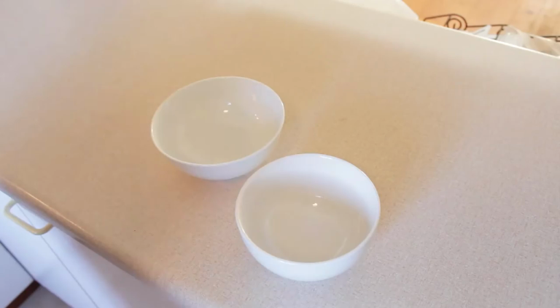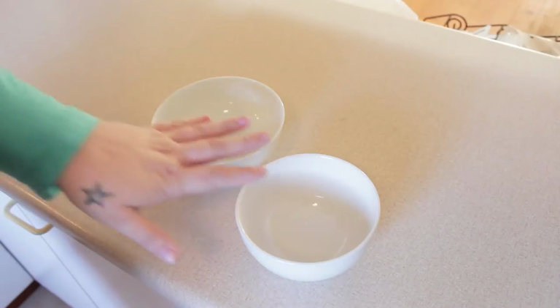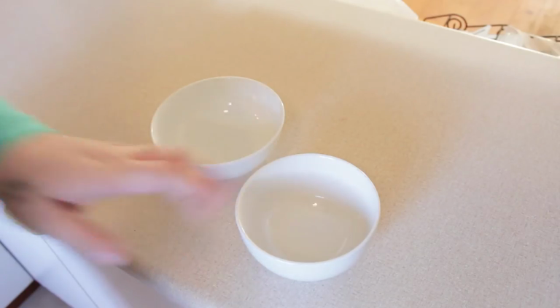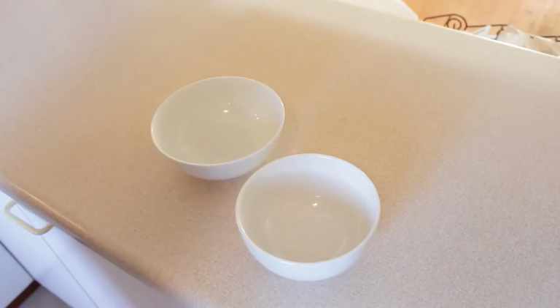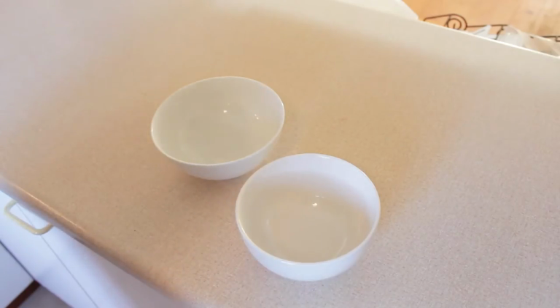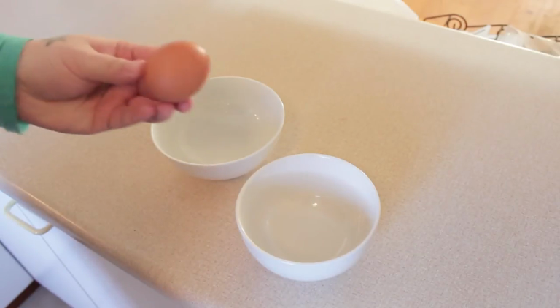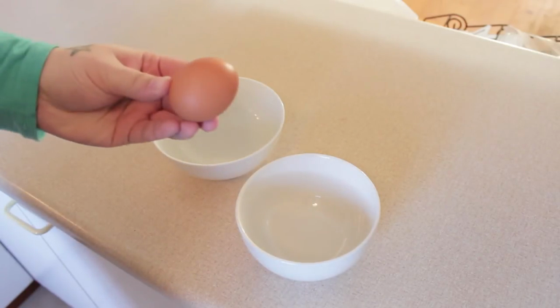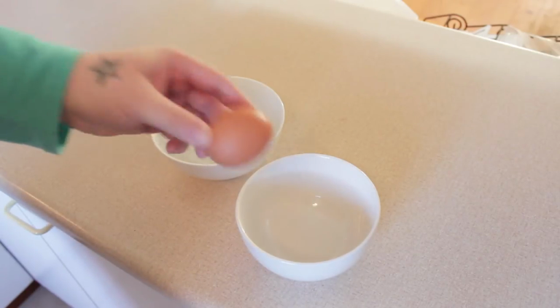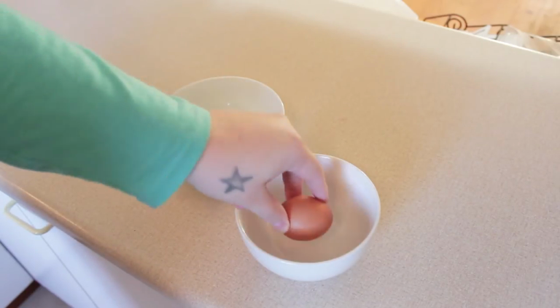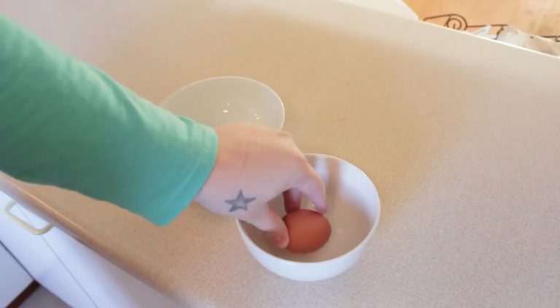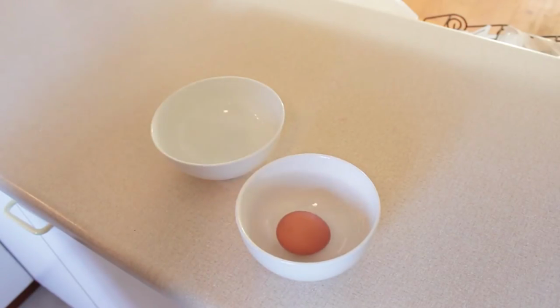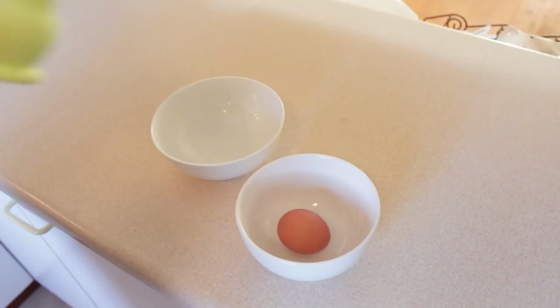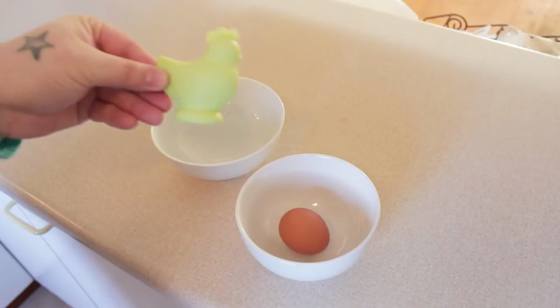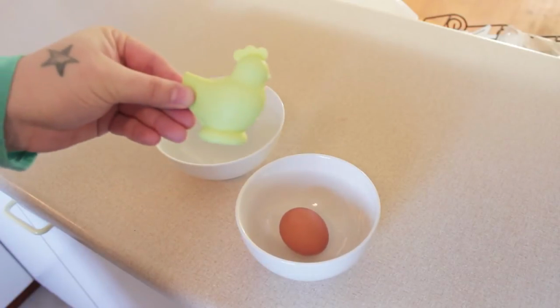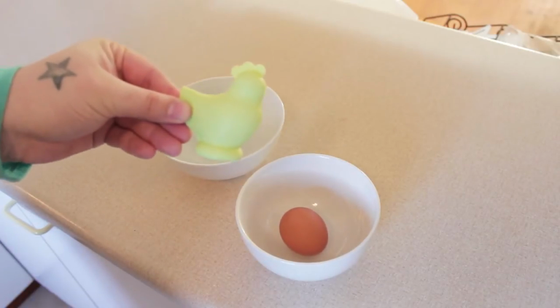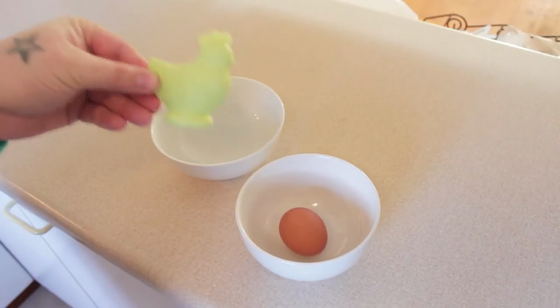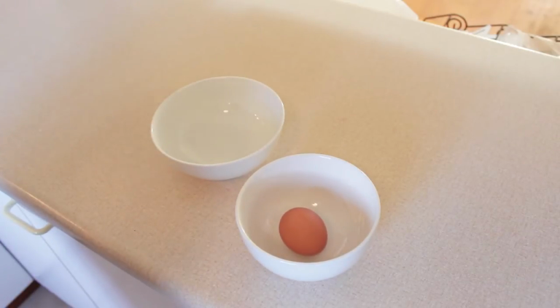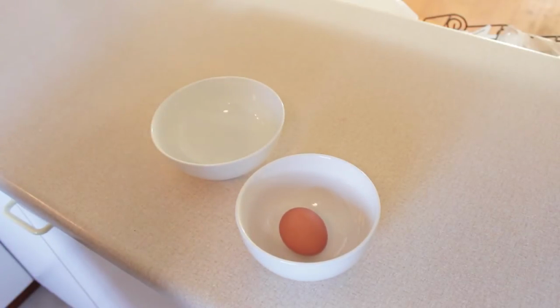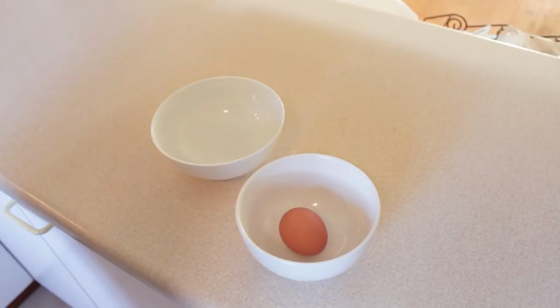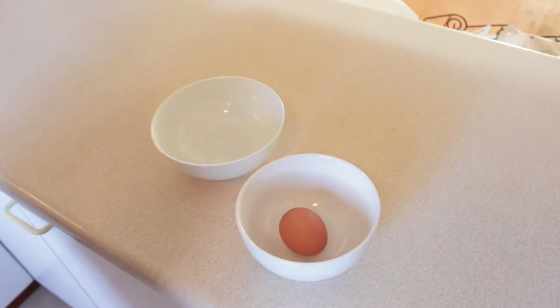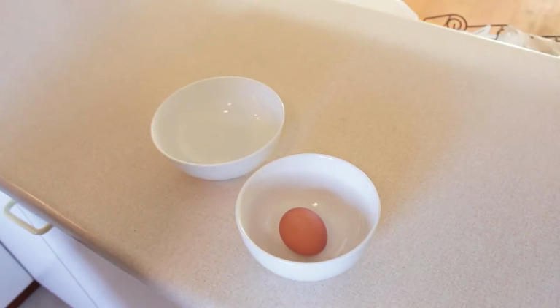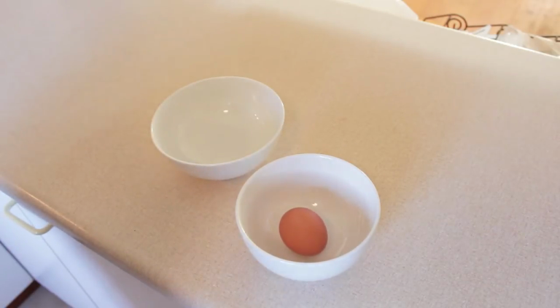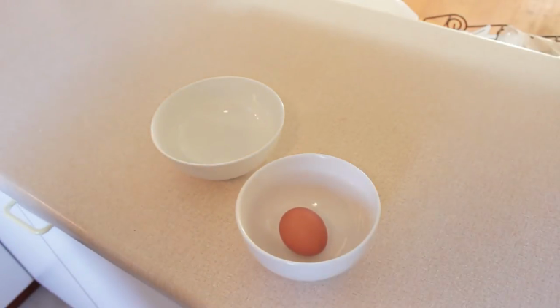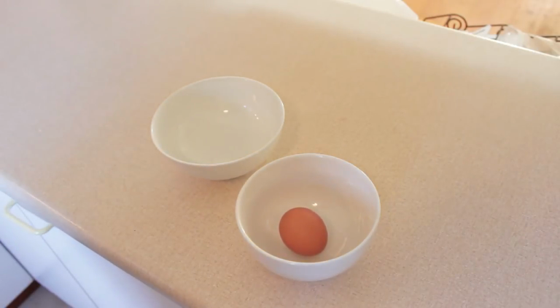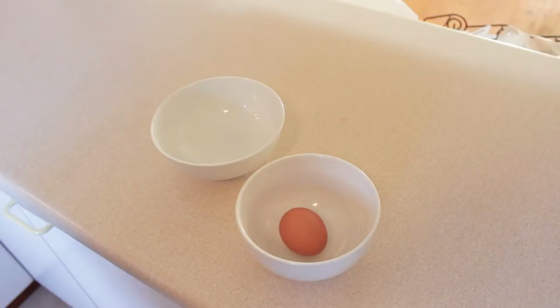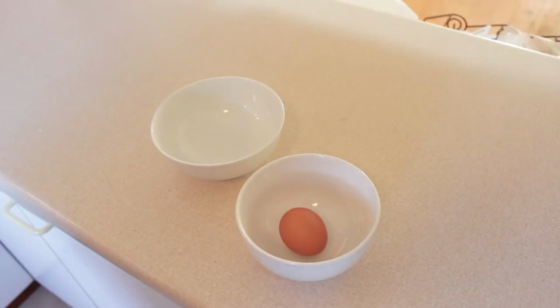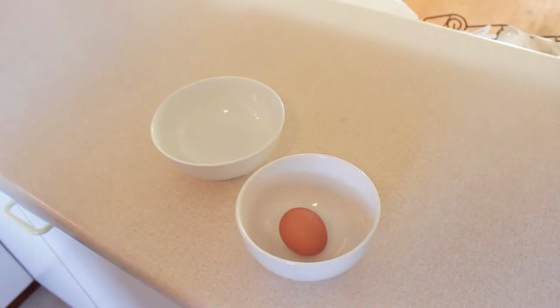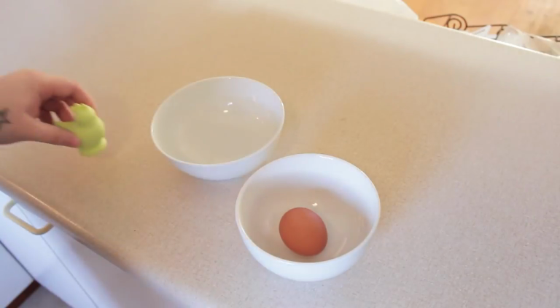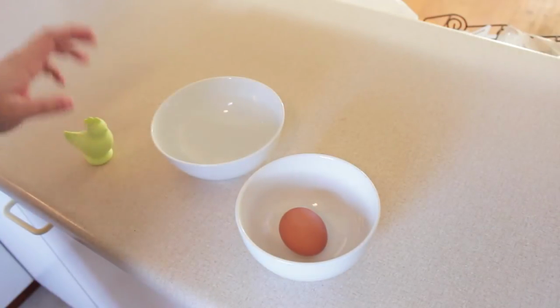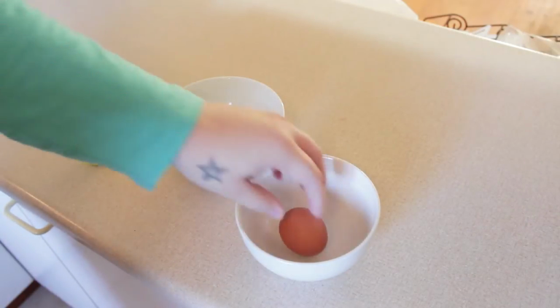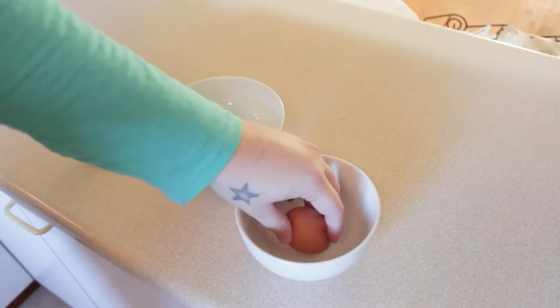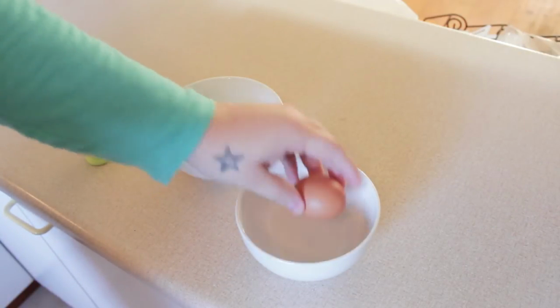So we have two bowls, one egg, and one egg yolk separator. We've got my wonderful assistant John who will be reading us the instructions as we go, and we will see how this one turns out.